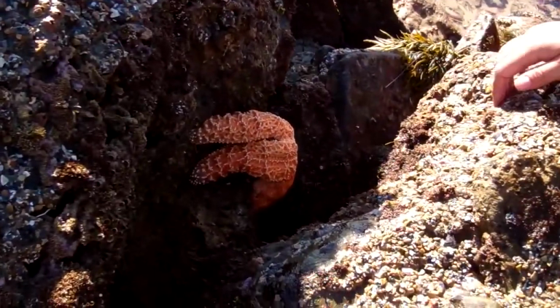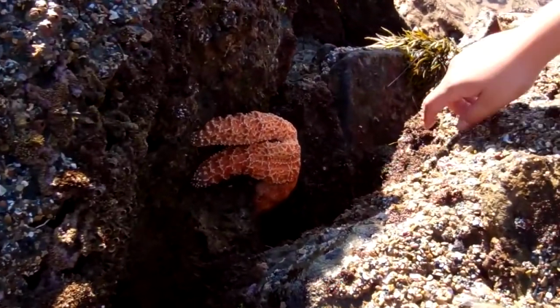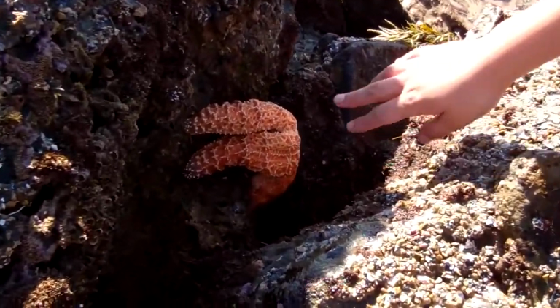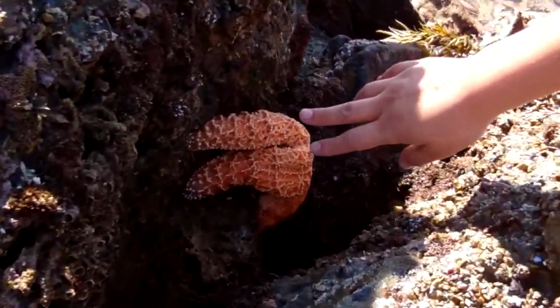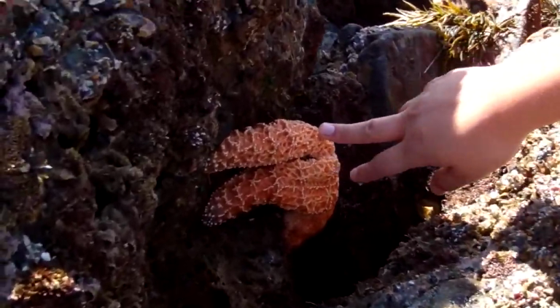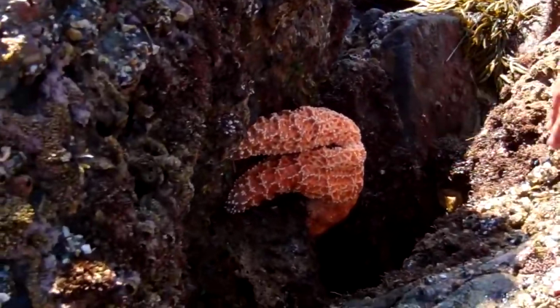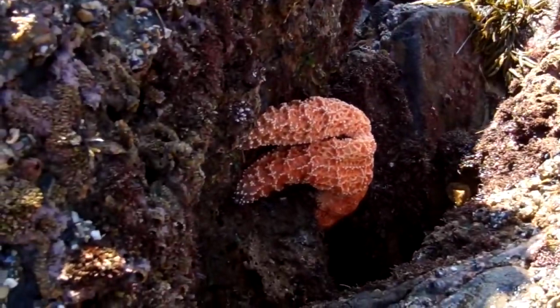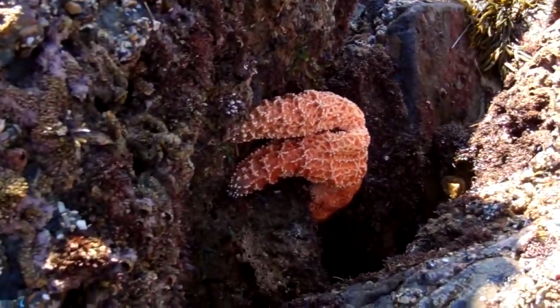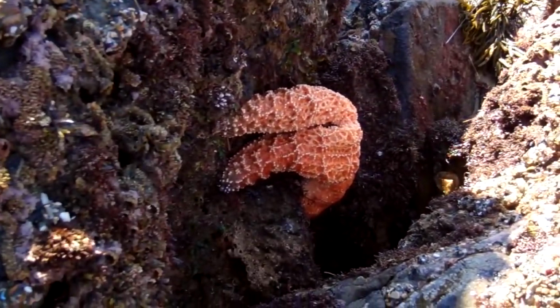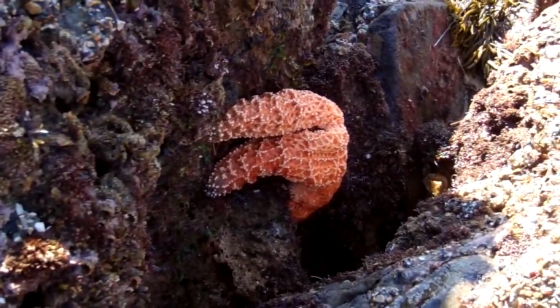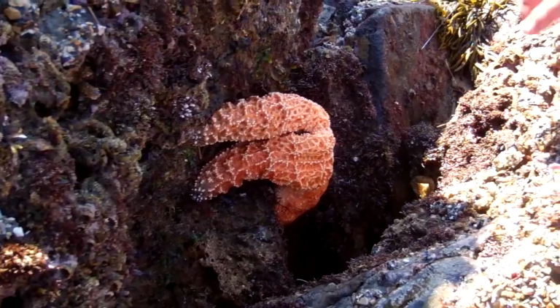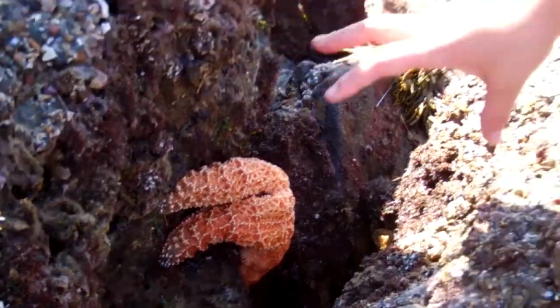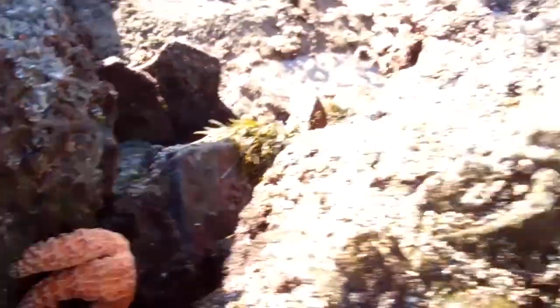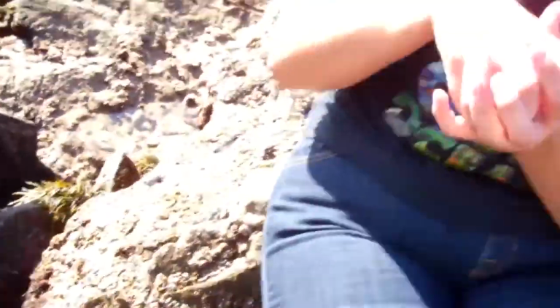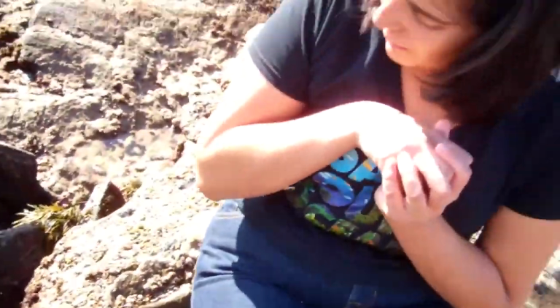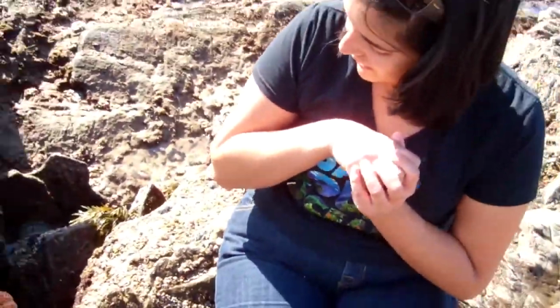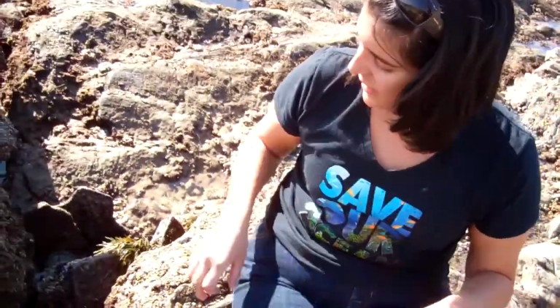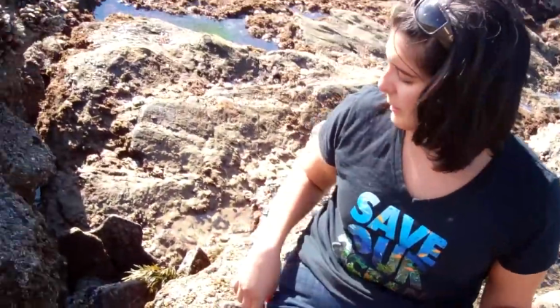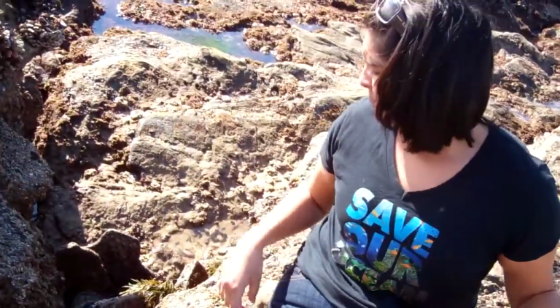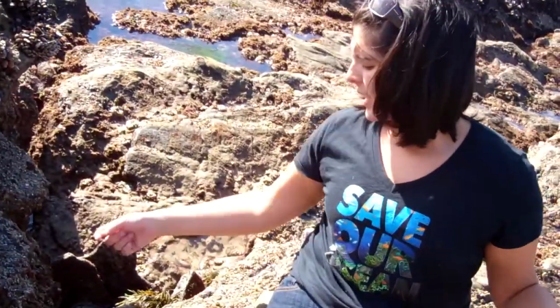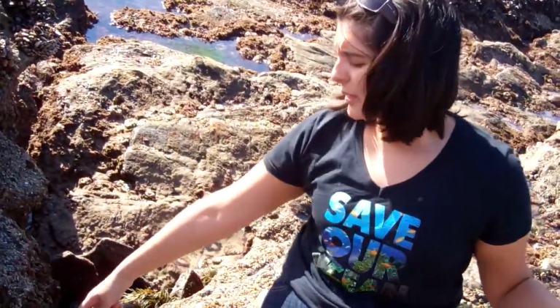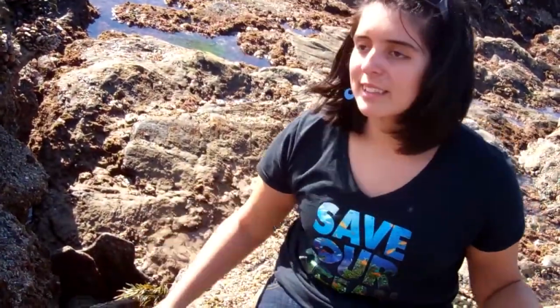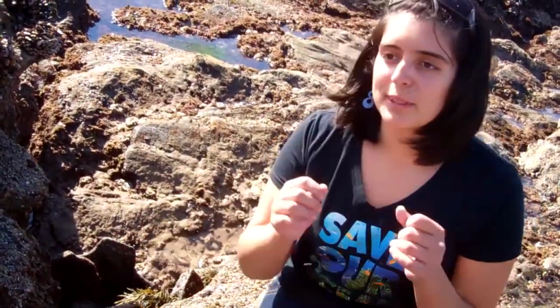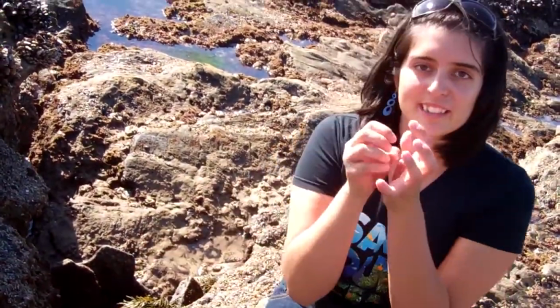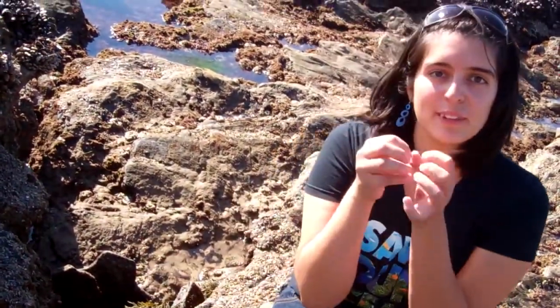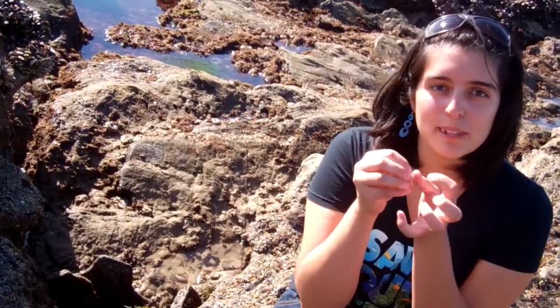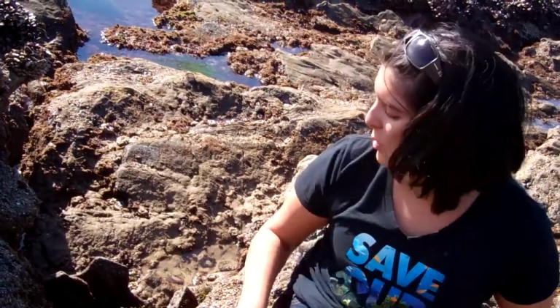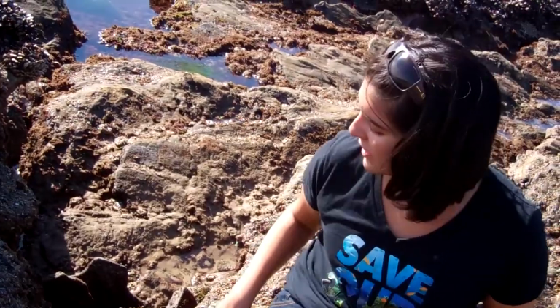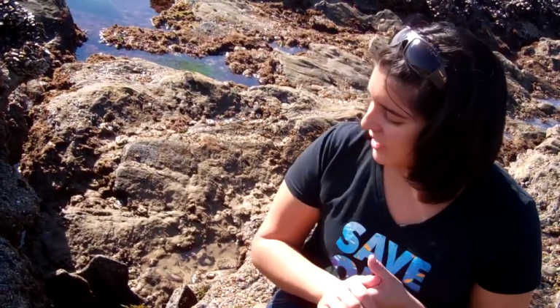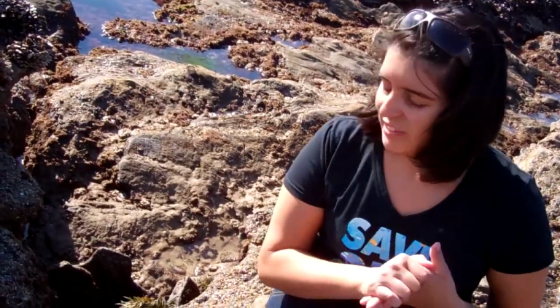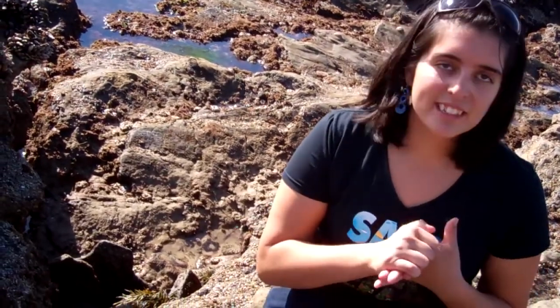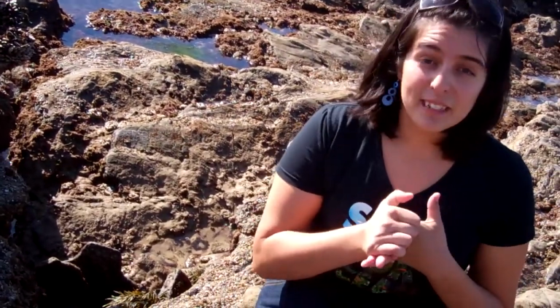This guy right now is actually in the process of eating a mussel. That's why he's all clamped up like that. I reached back there a little bit and I could actually feel the mussel open, so he's actually given up.